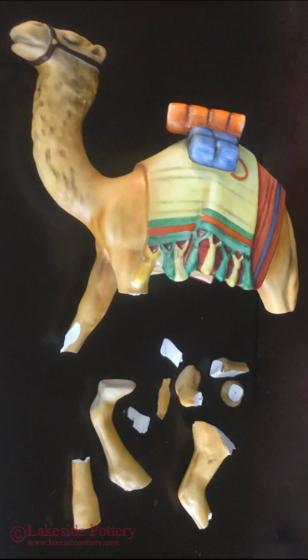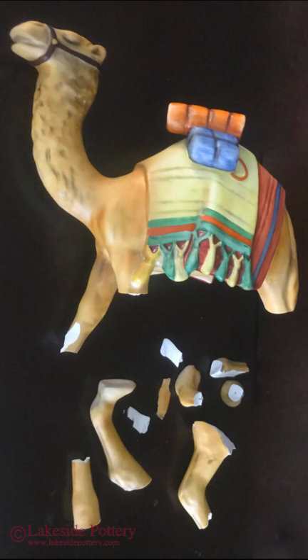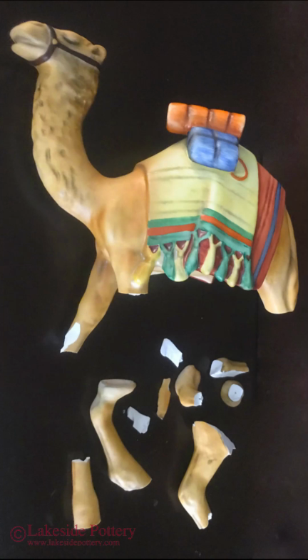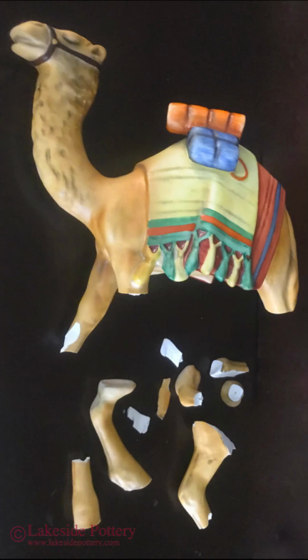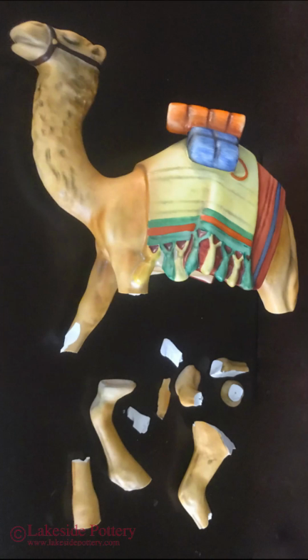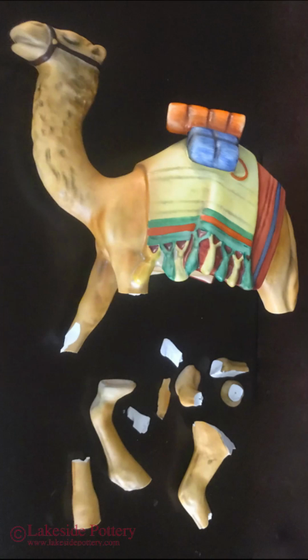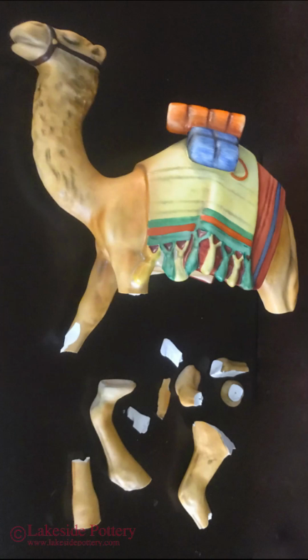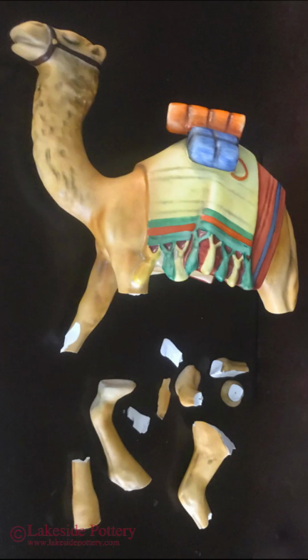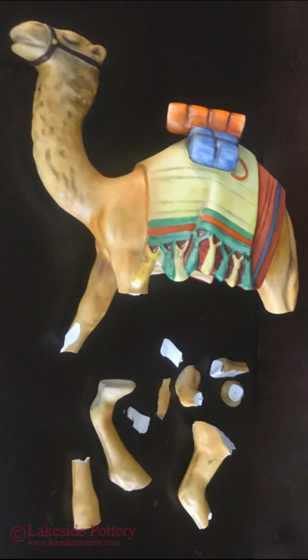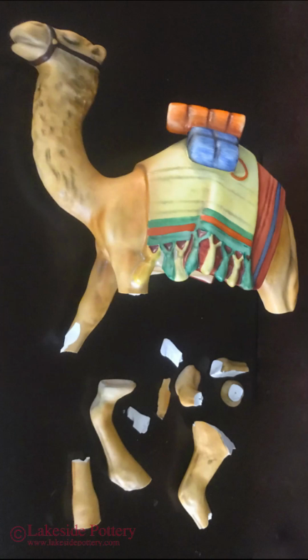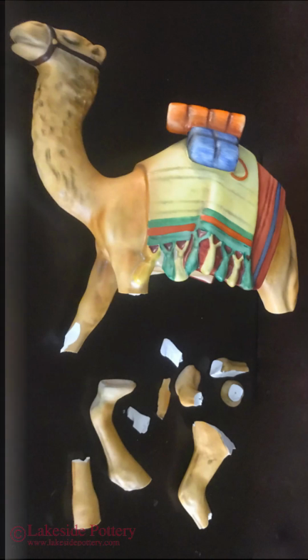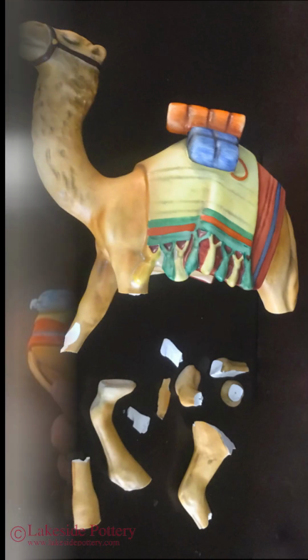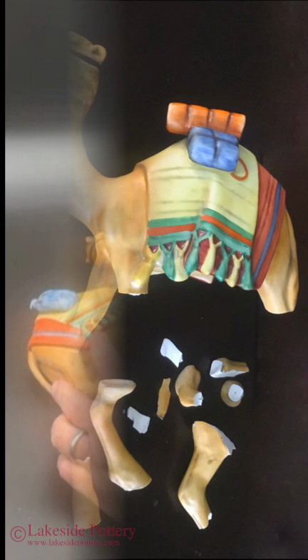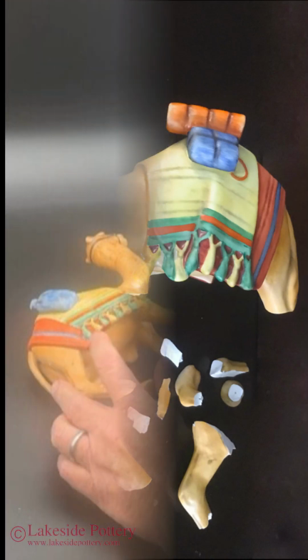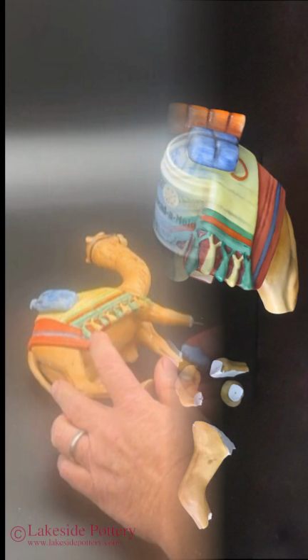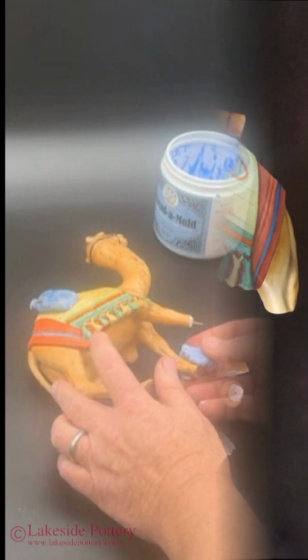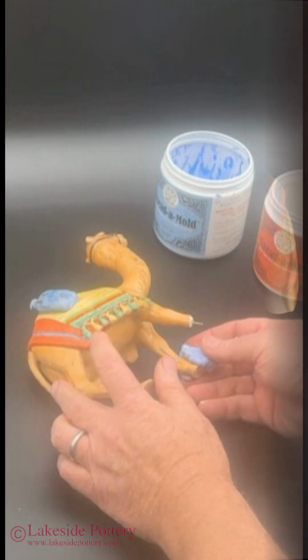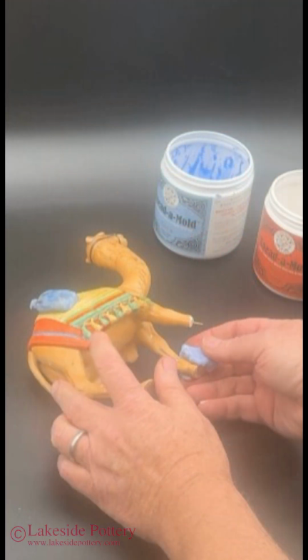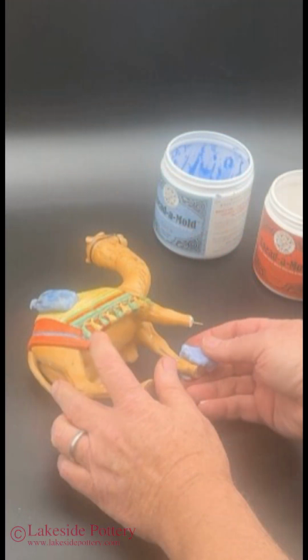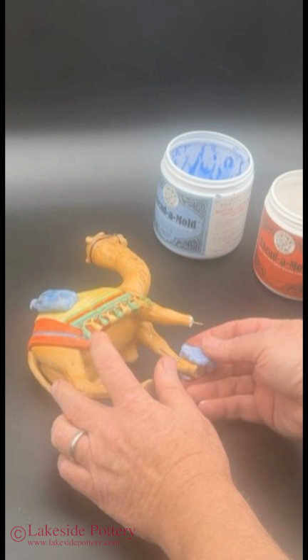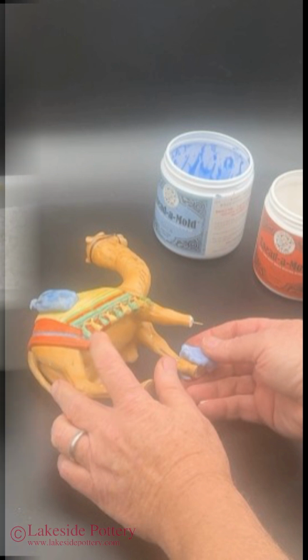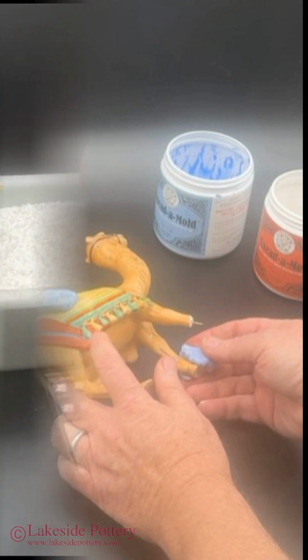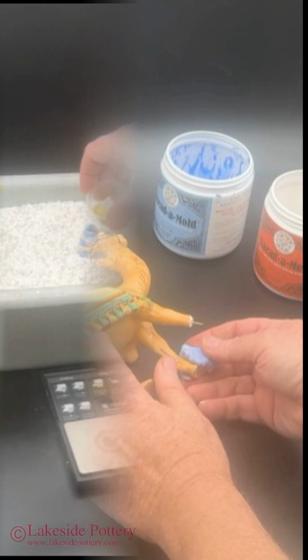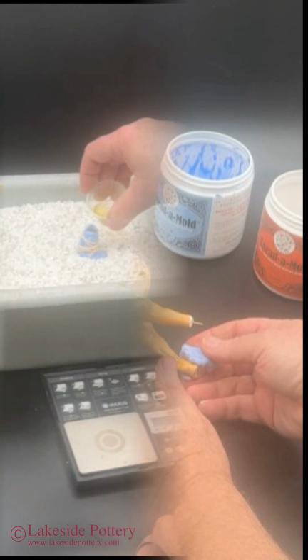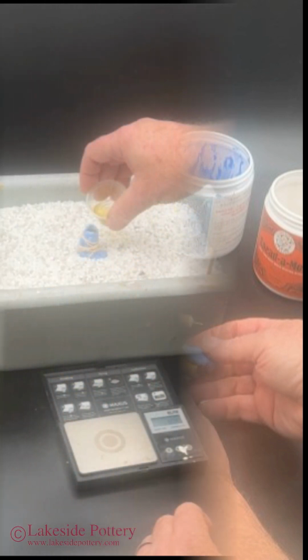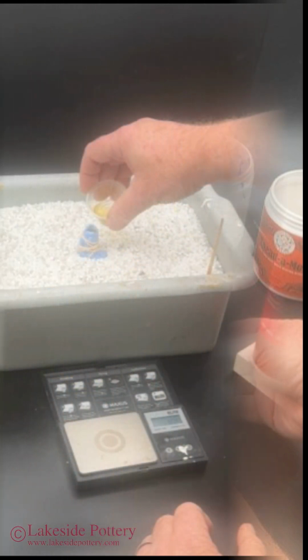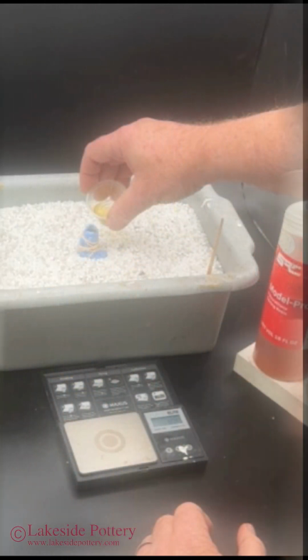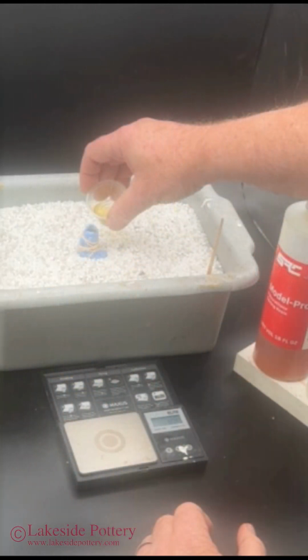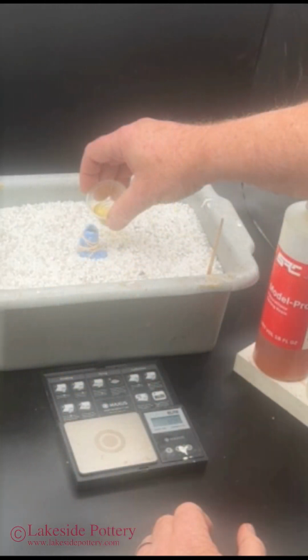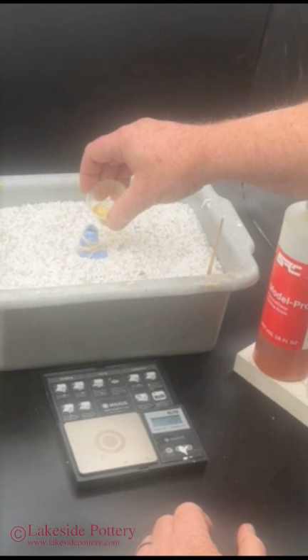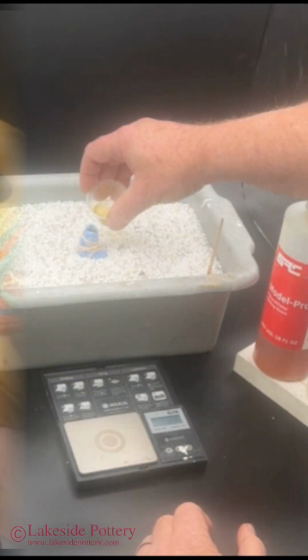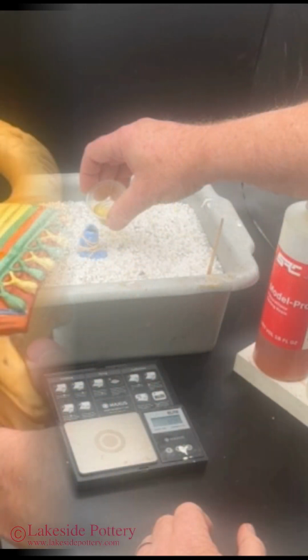This broken figurine arrived with the missing foot. This lesson is going to focus on how to create a new foot using impression and resin casting.